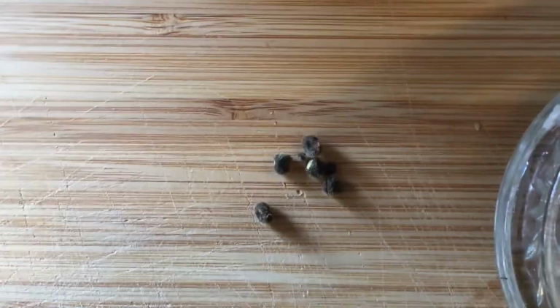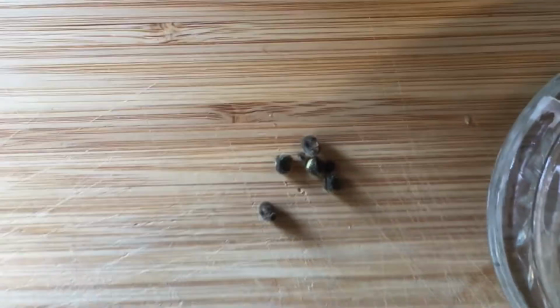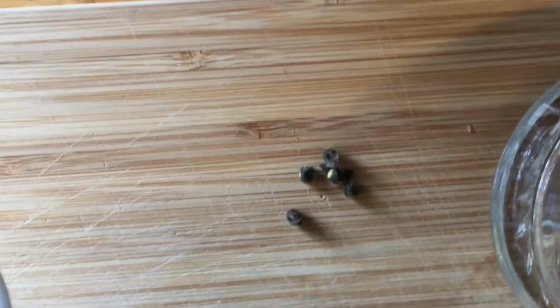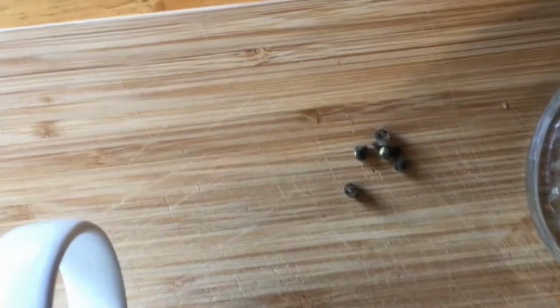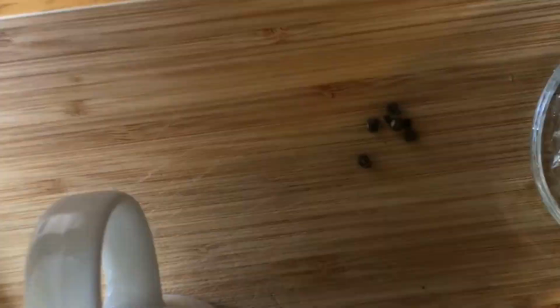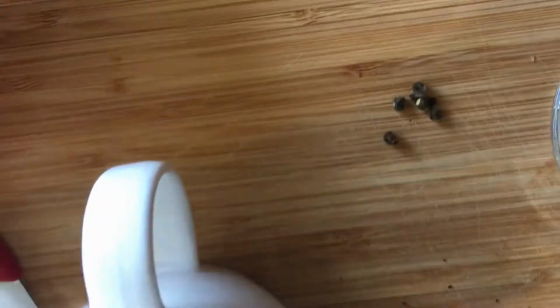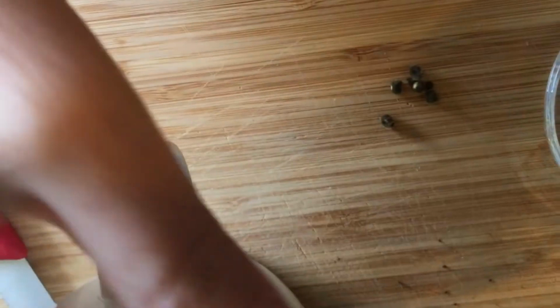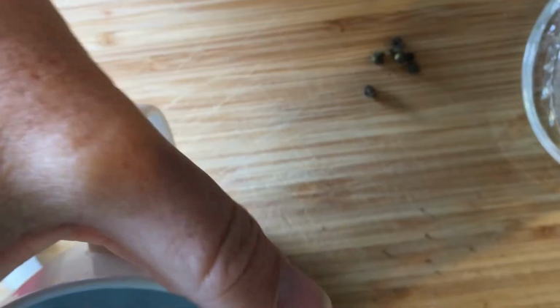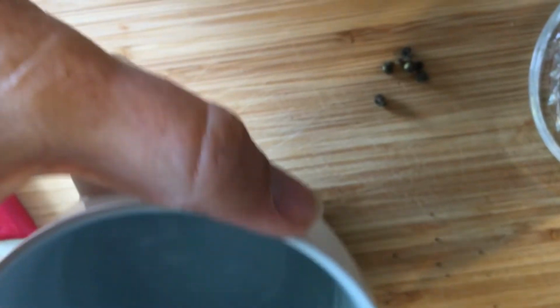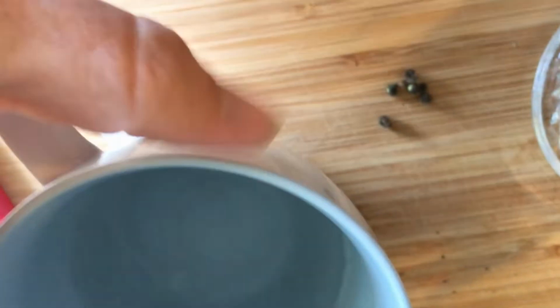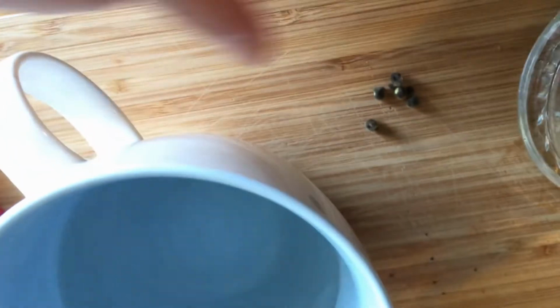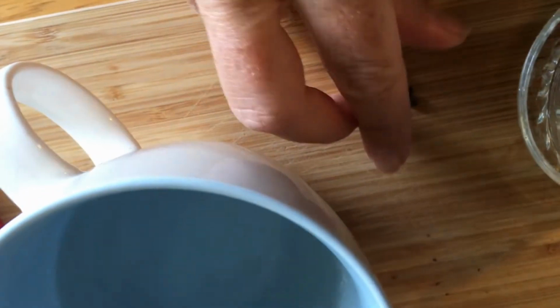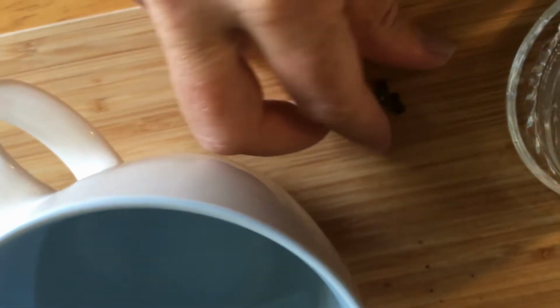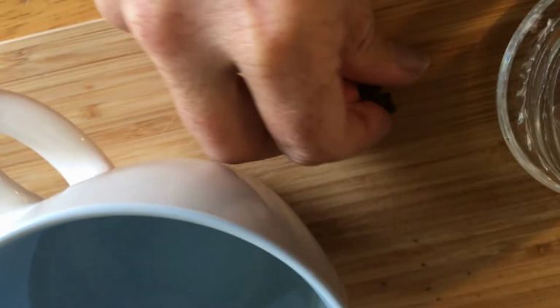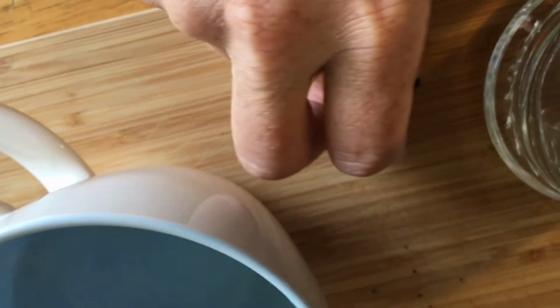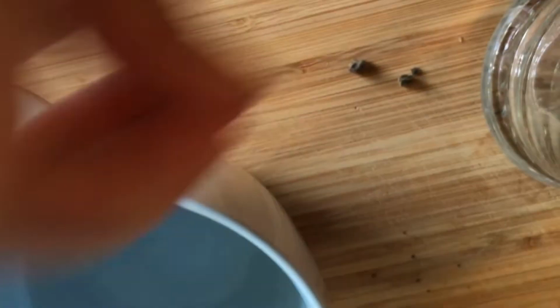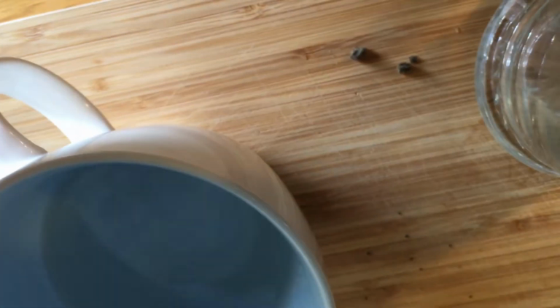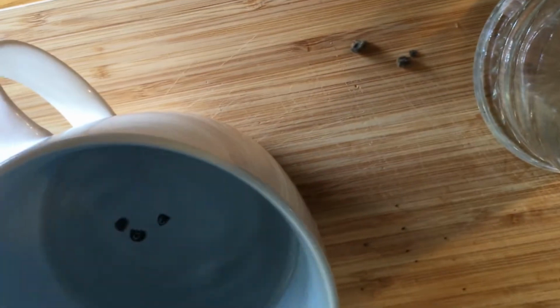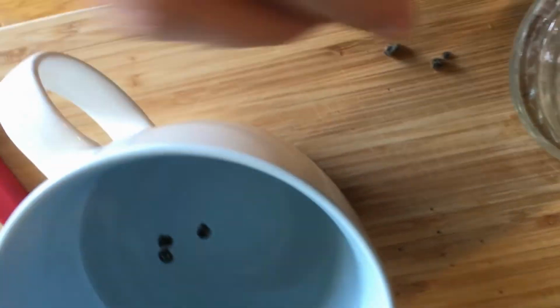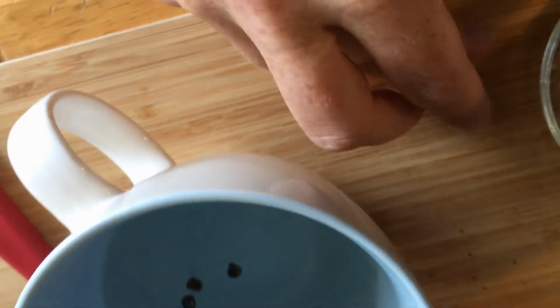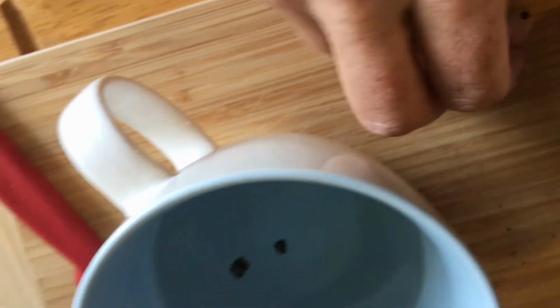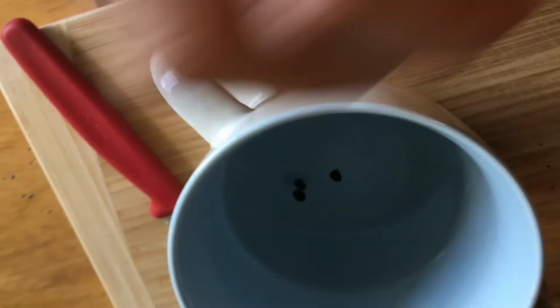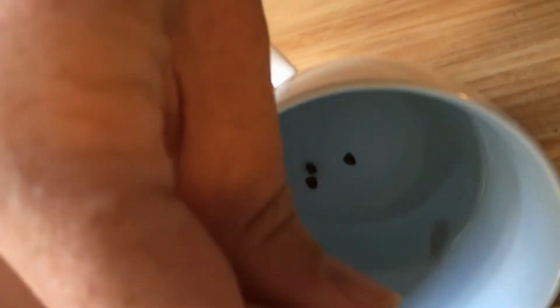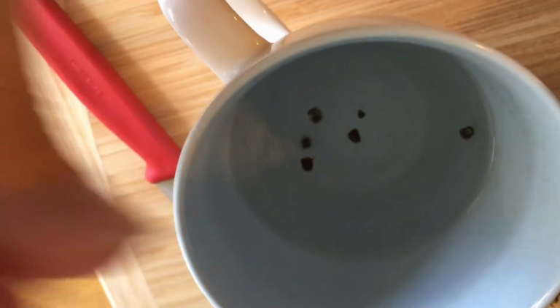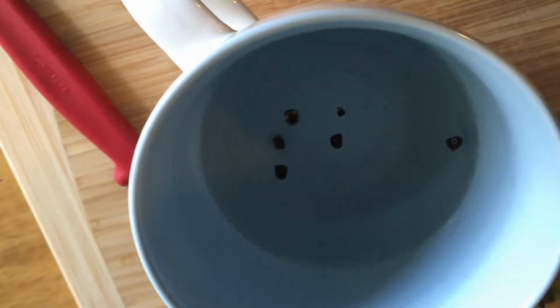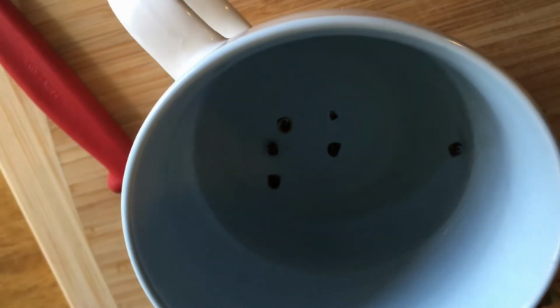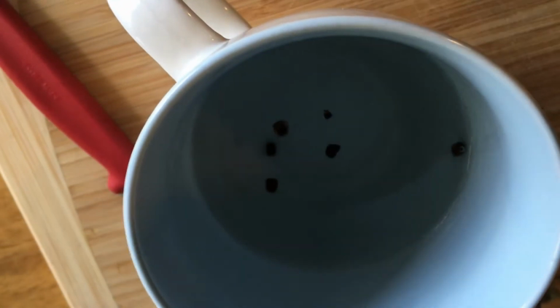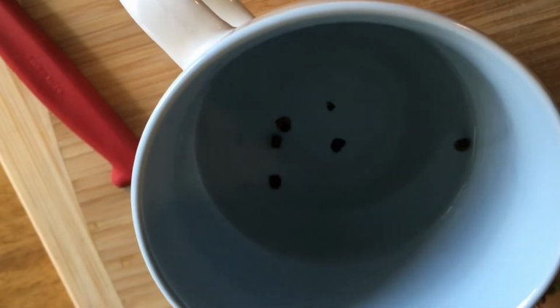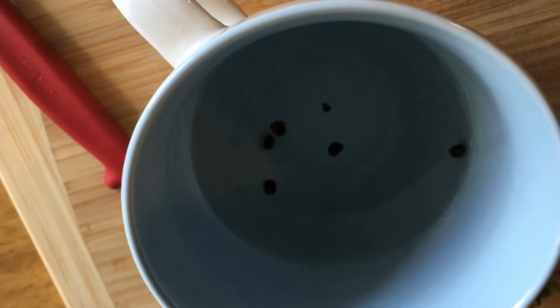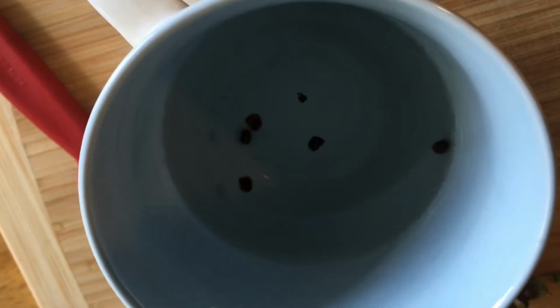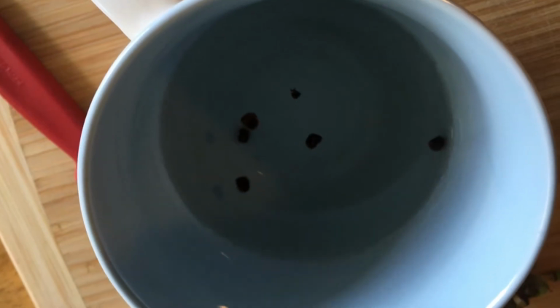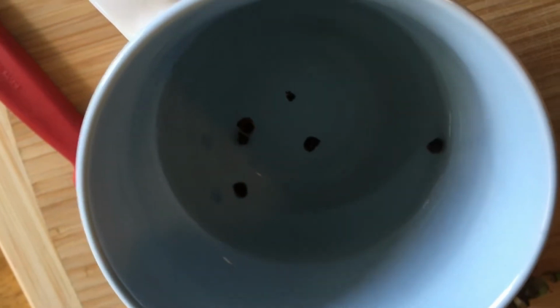All right, so we've got five seeds there ready to start their little process. I've got a cup of water and I'm going to put those in there for overnight, so hopefully they'll all be happy tomorrow.